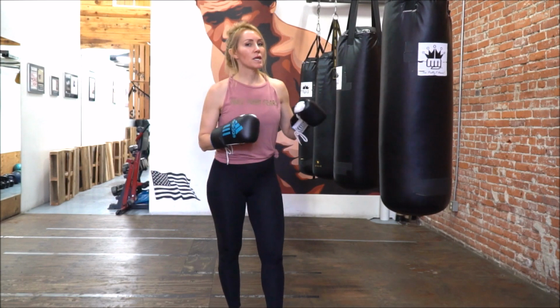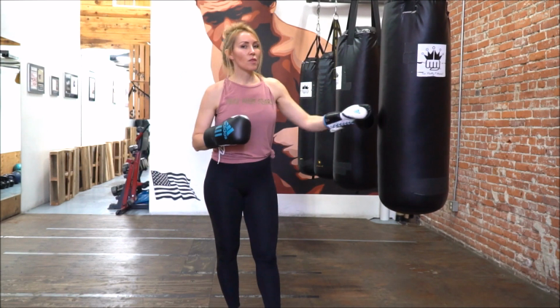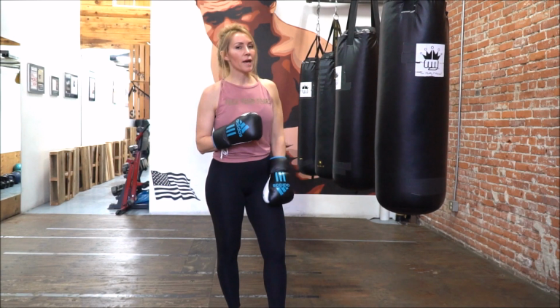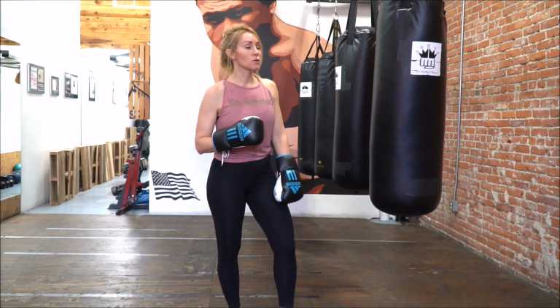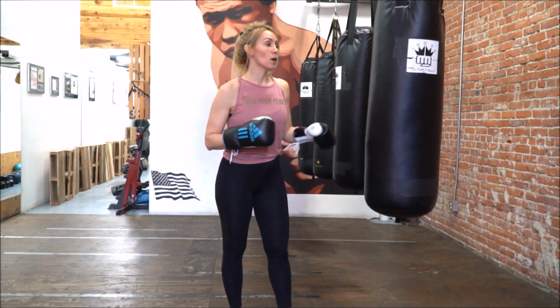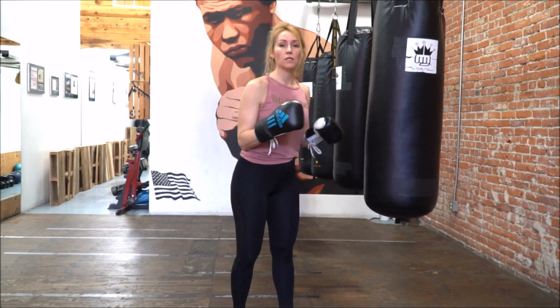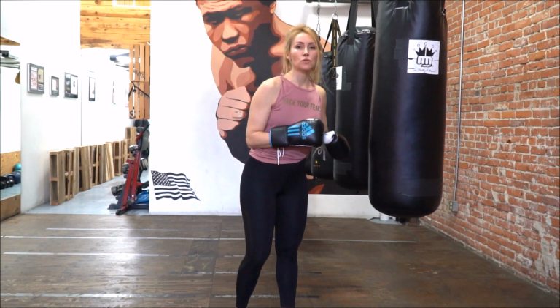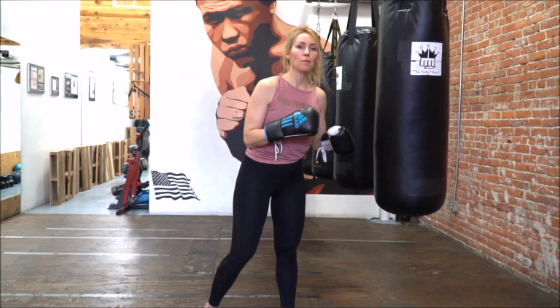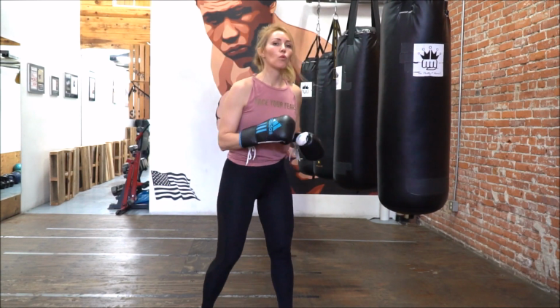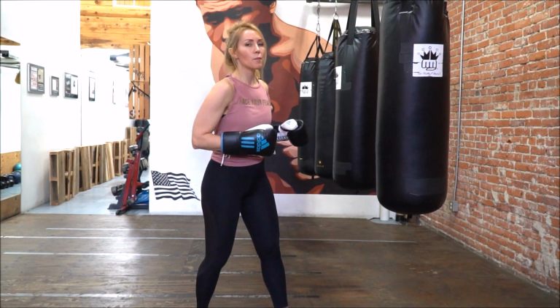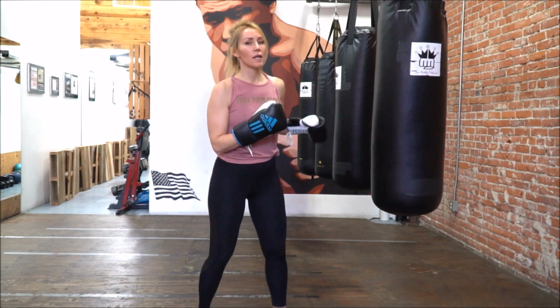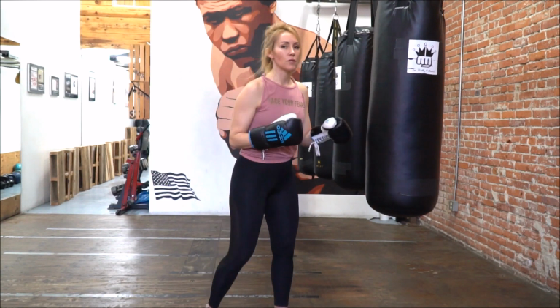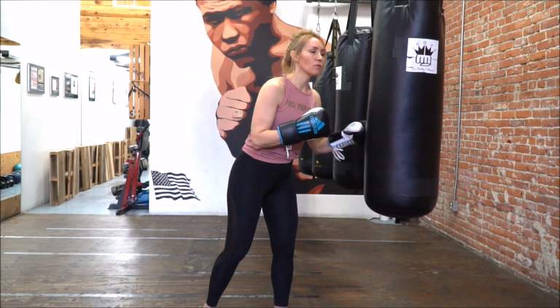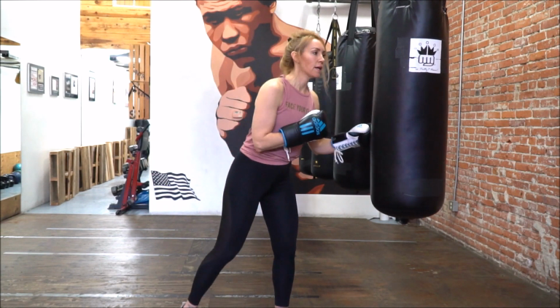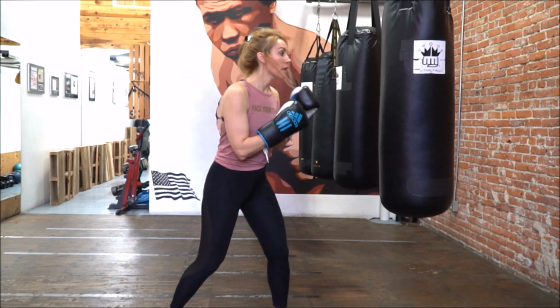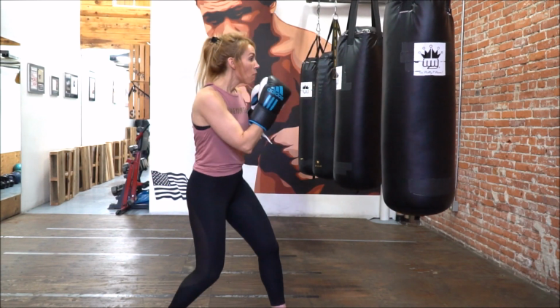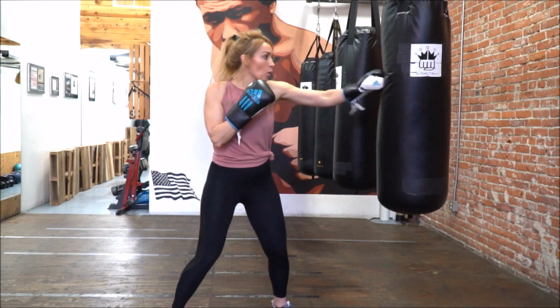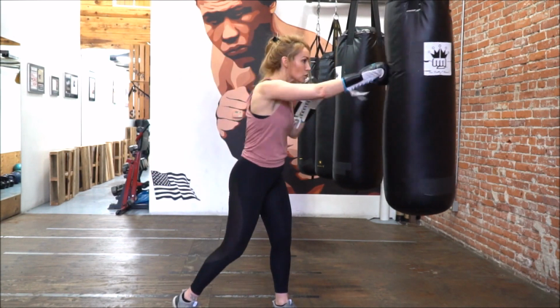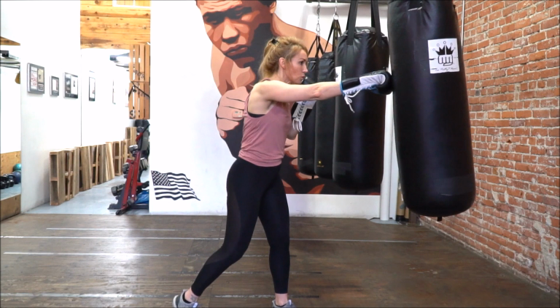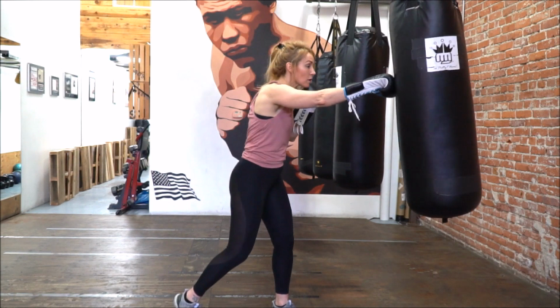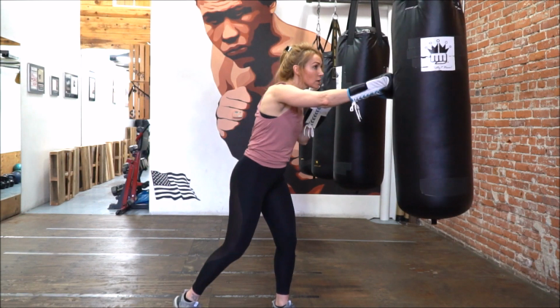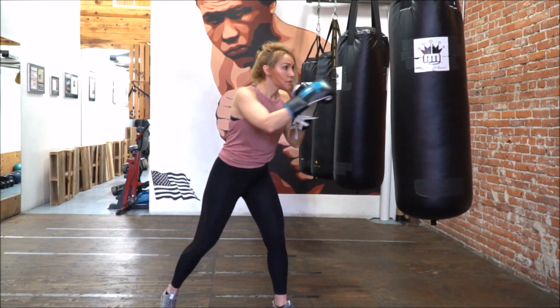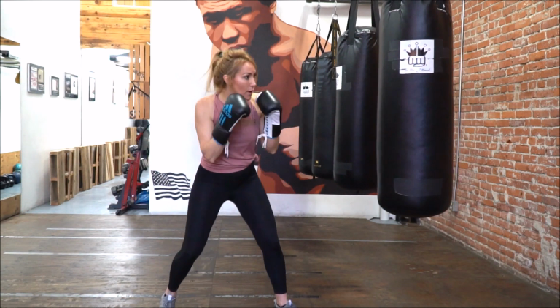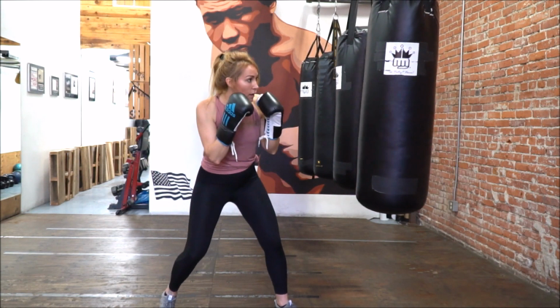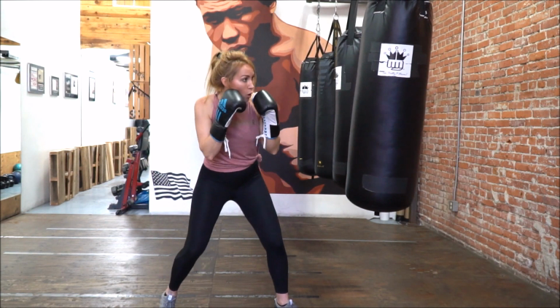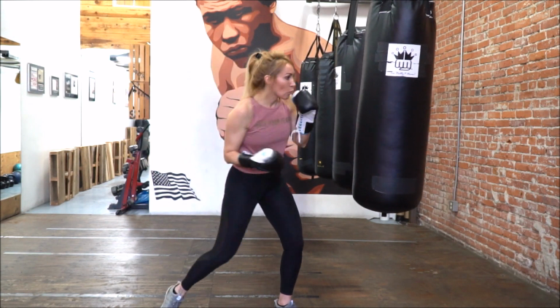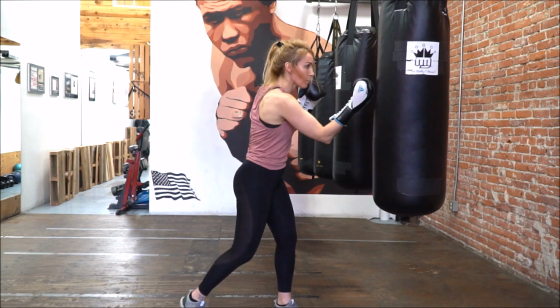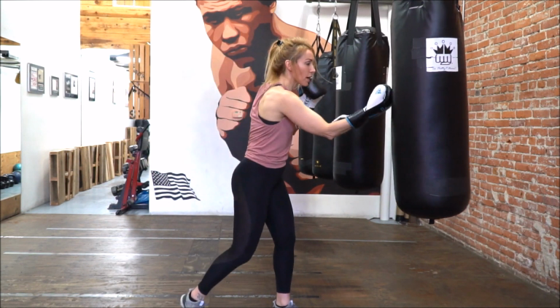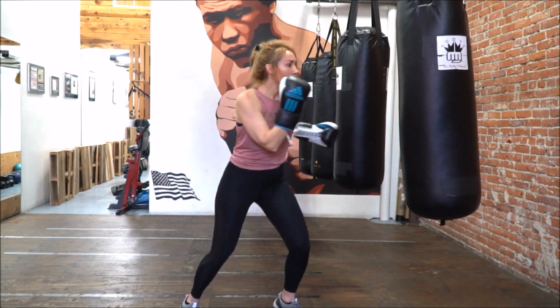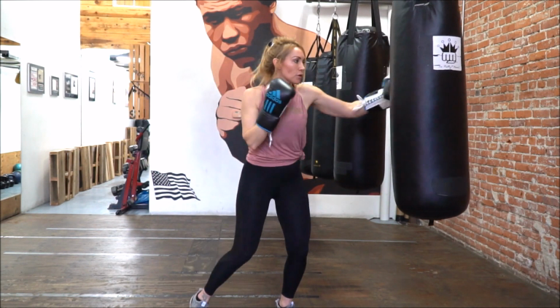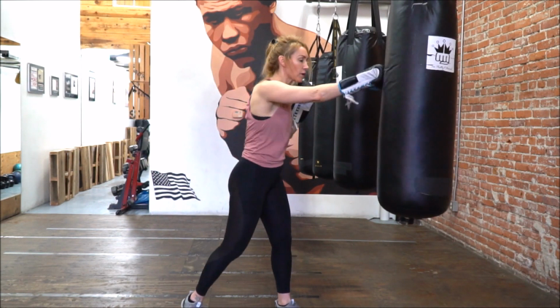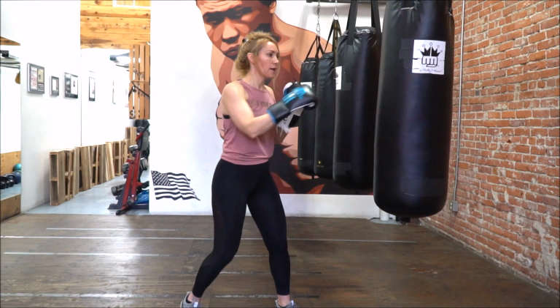The combination on the bag is going to be a 1-2, step back, right uppercut, left hook, right hand. 1-2. Step back, right uppercut, left hook, right hand.